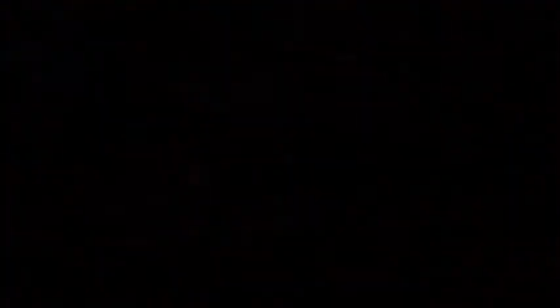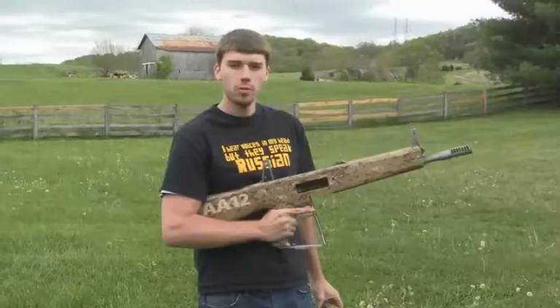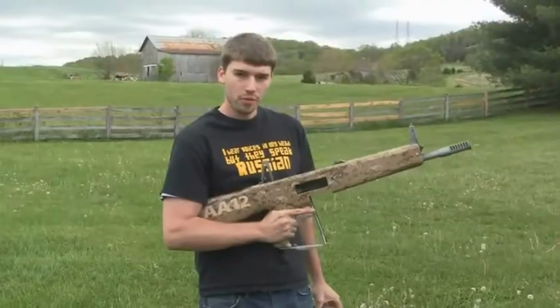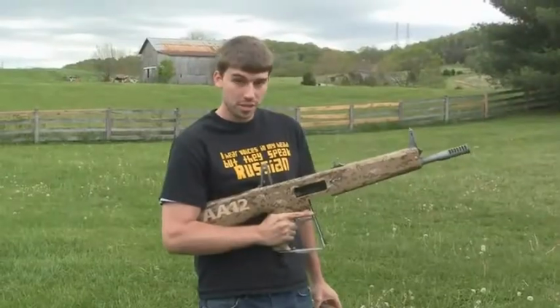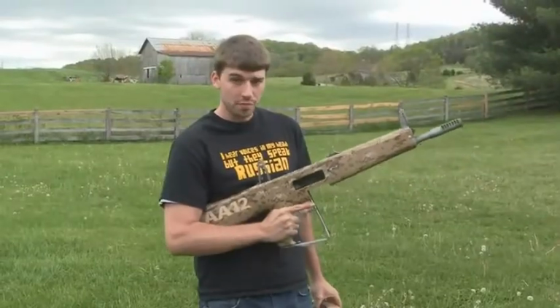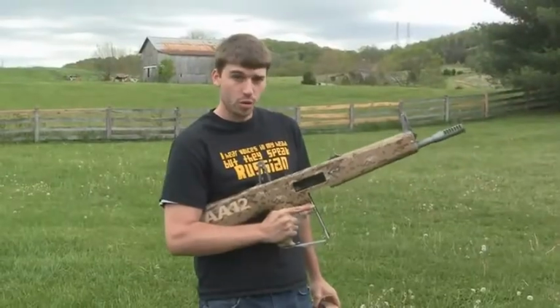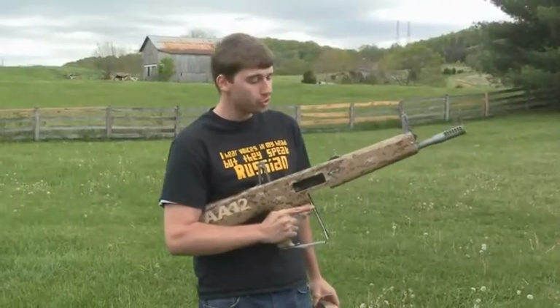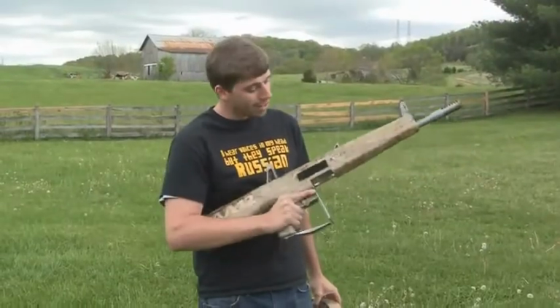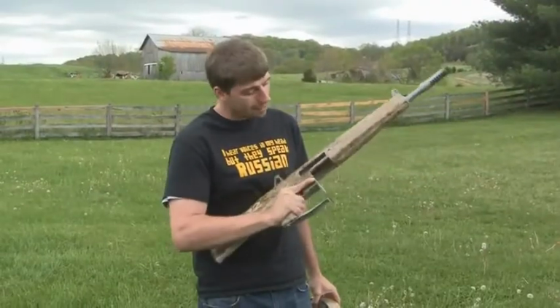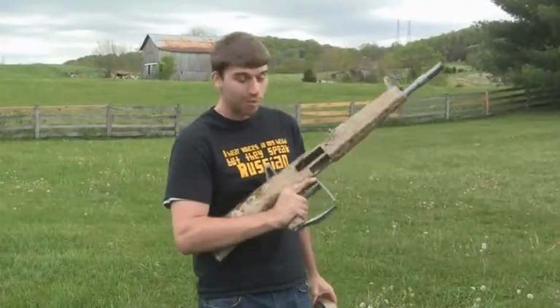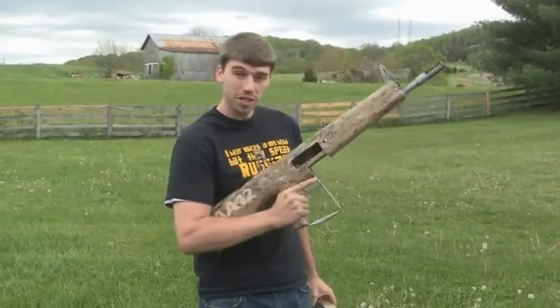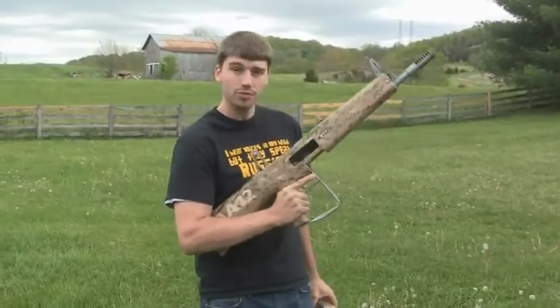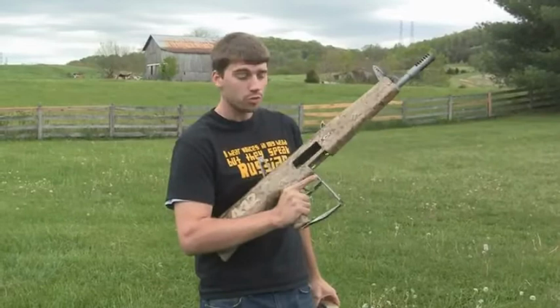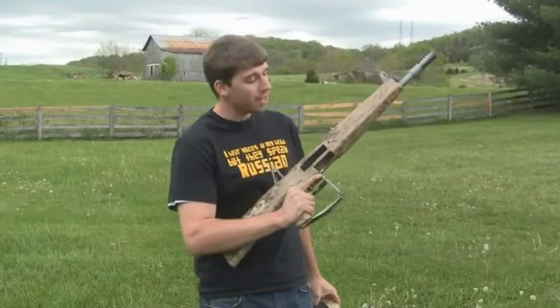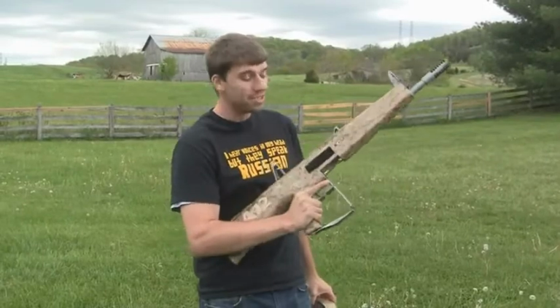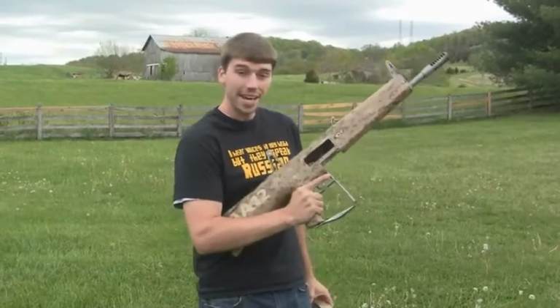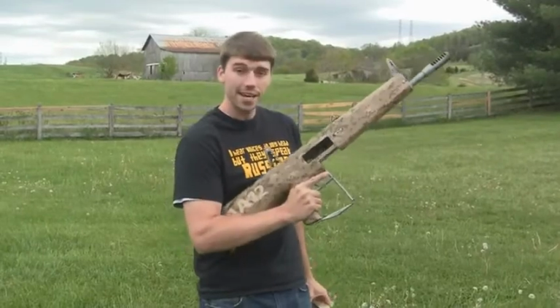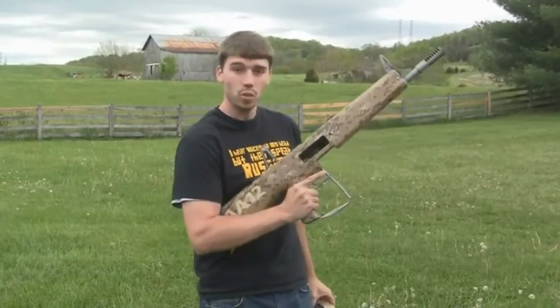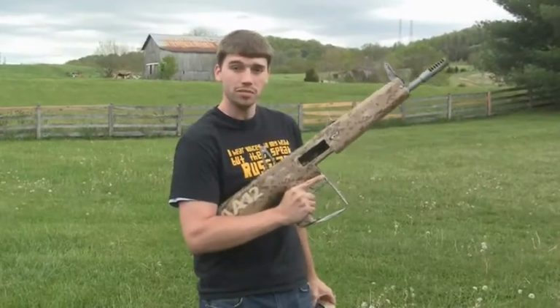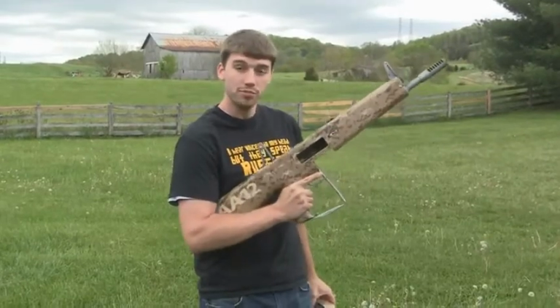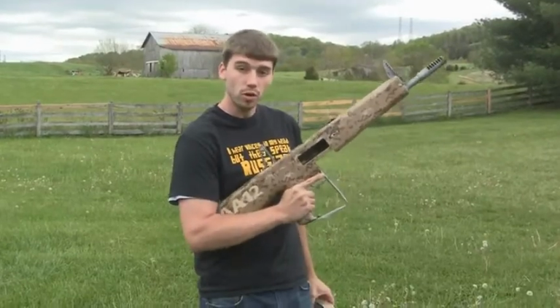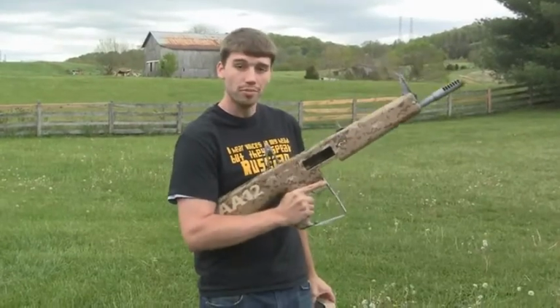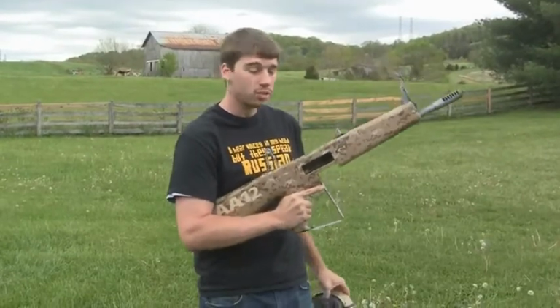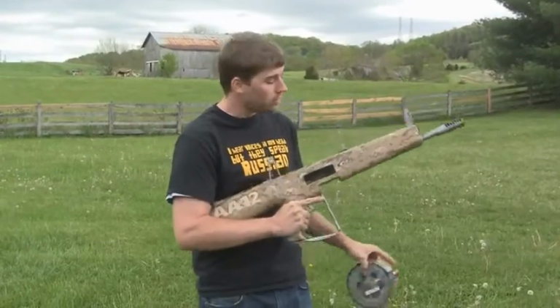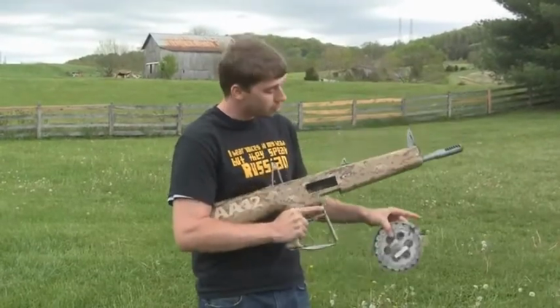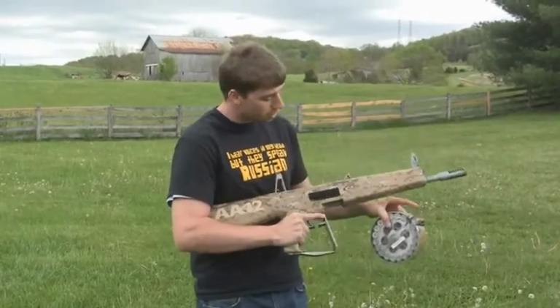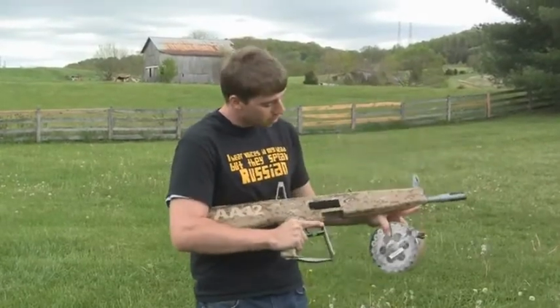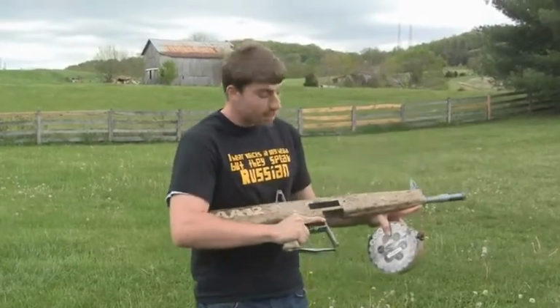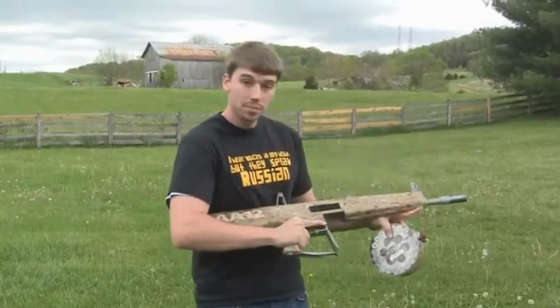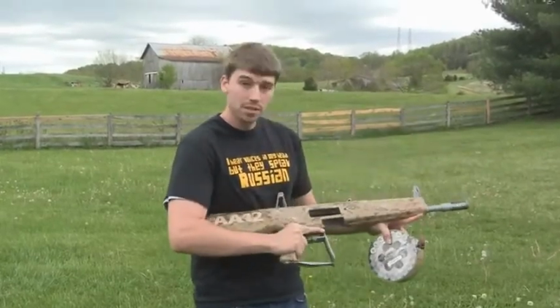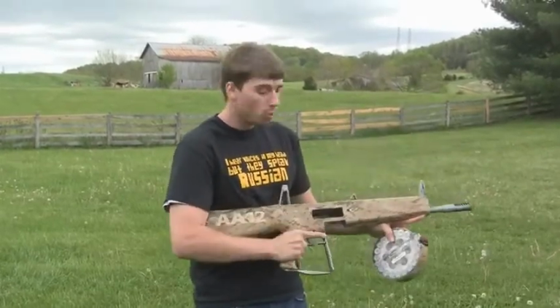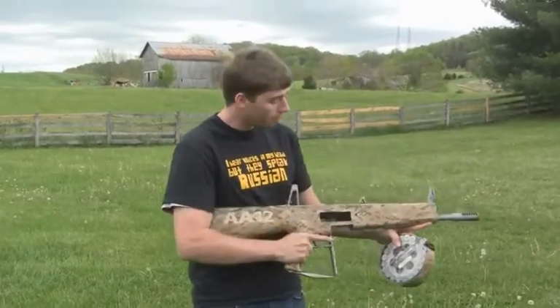Hello my friends, this is F.S. Russia and I have something very nice for you today. This is the AA-12. It's a fully automatic 12-gauge shotgun. It's a military weapon.